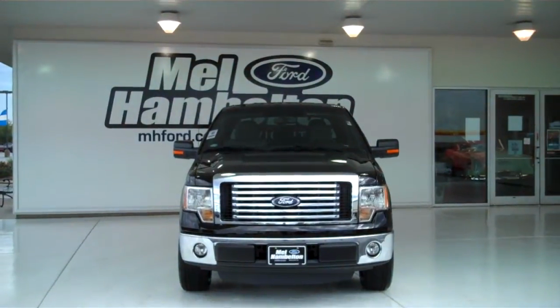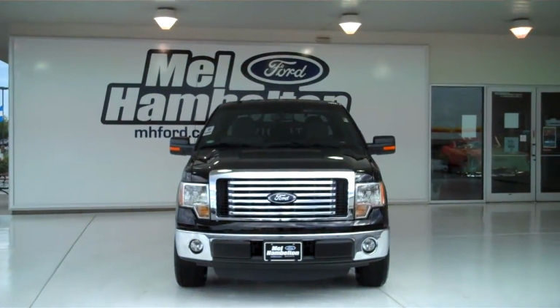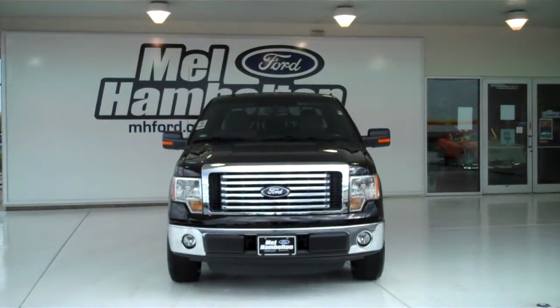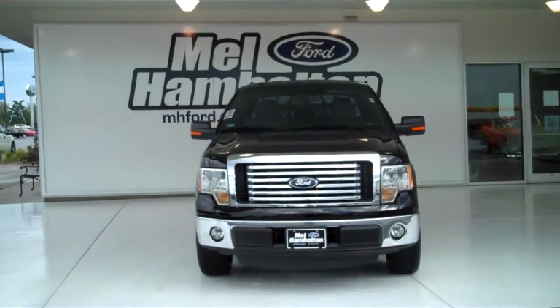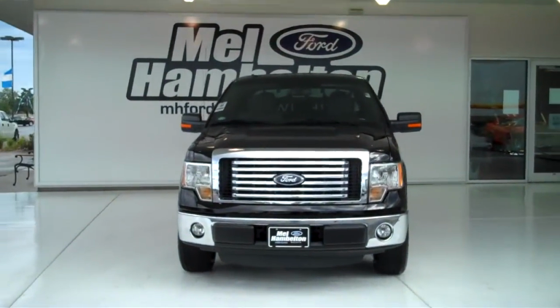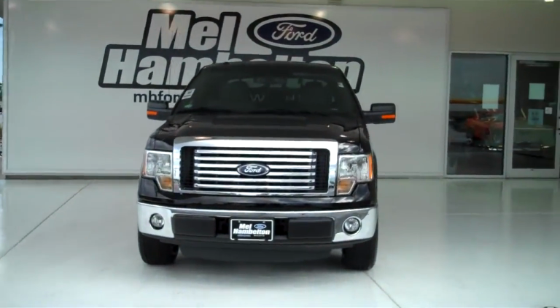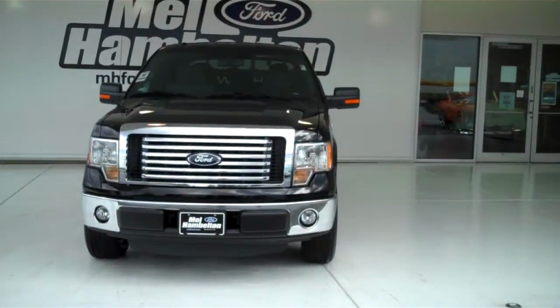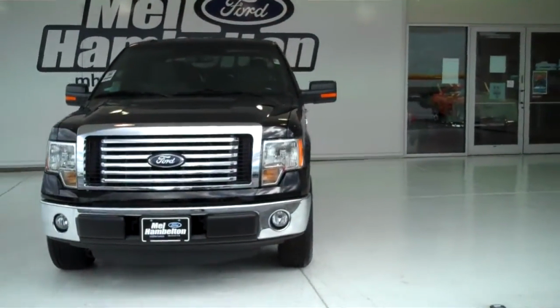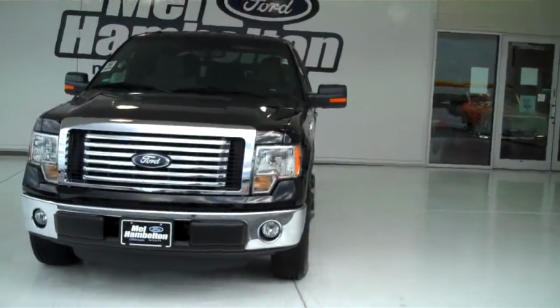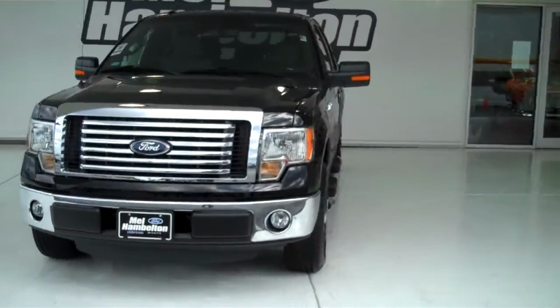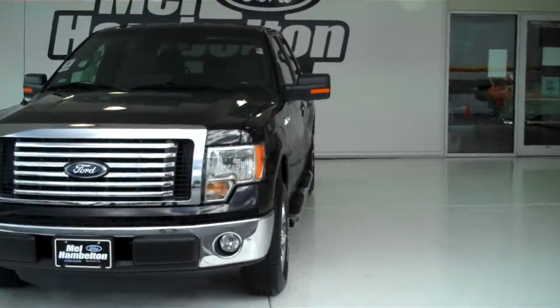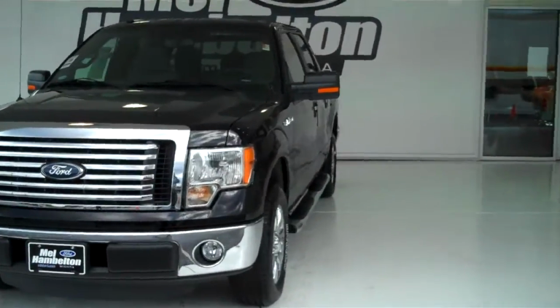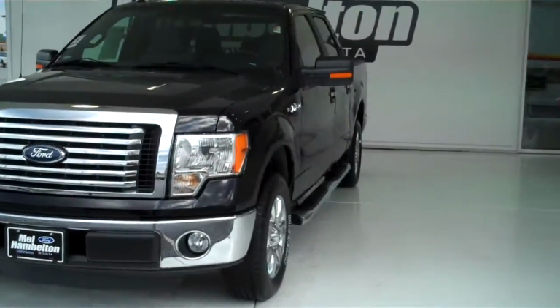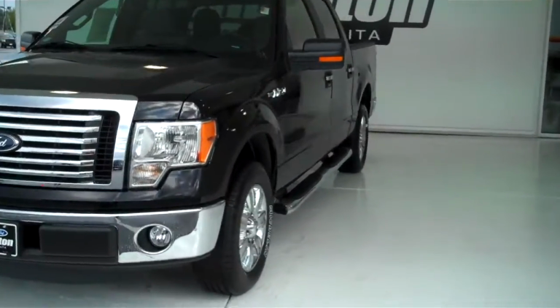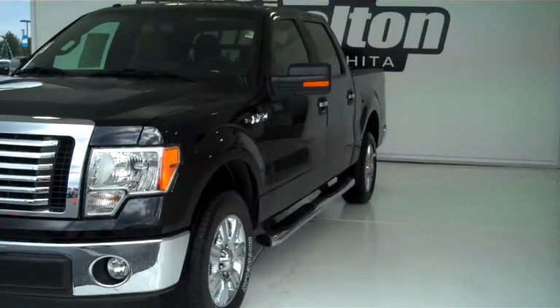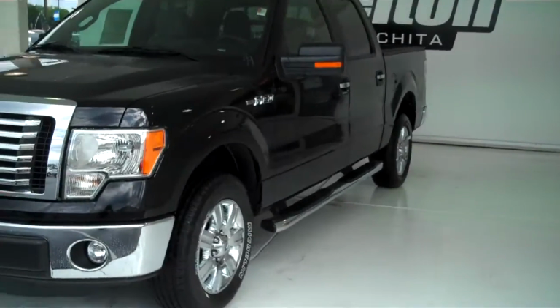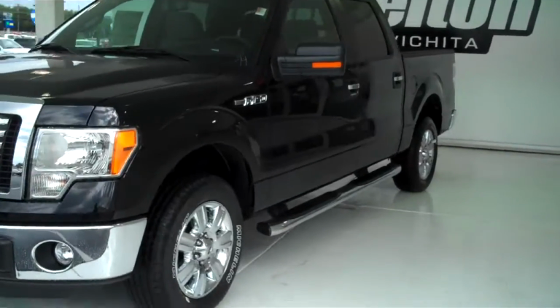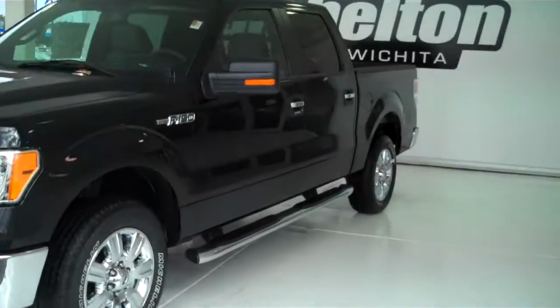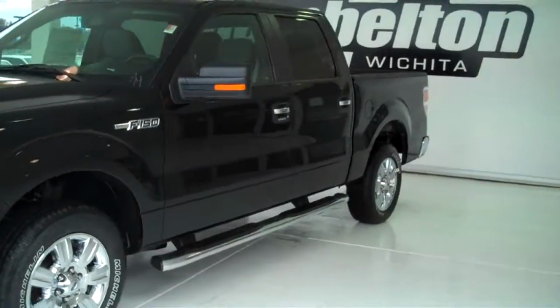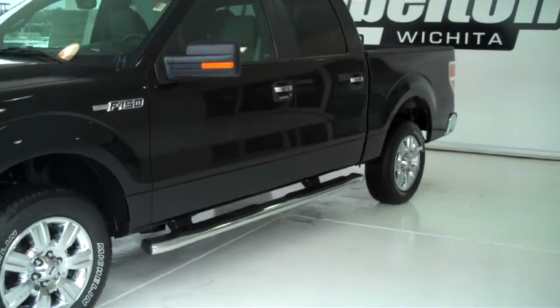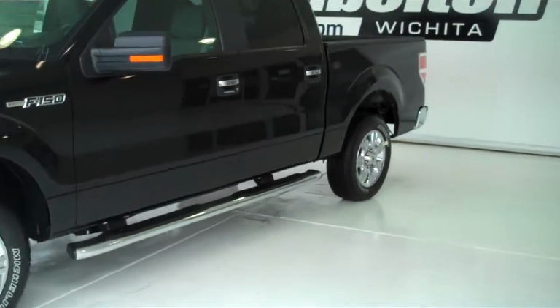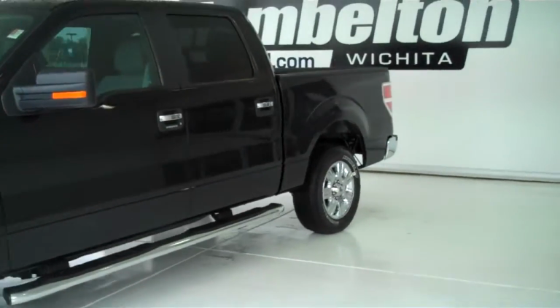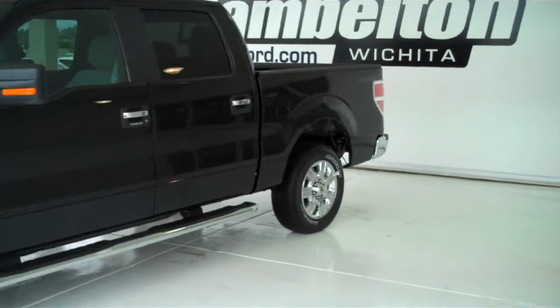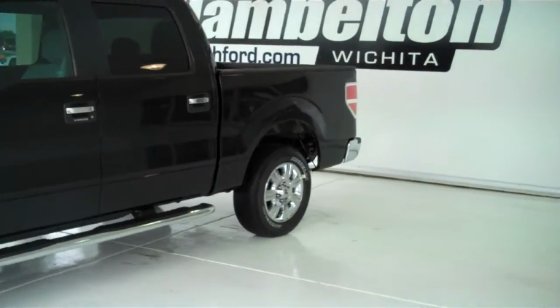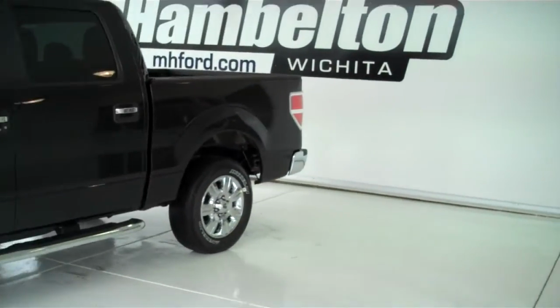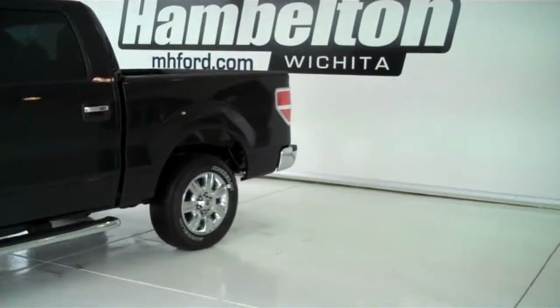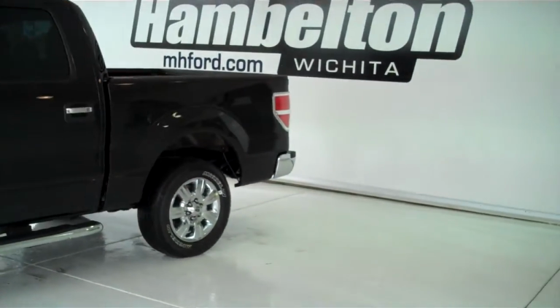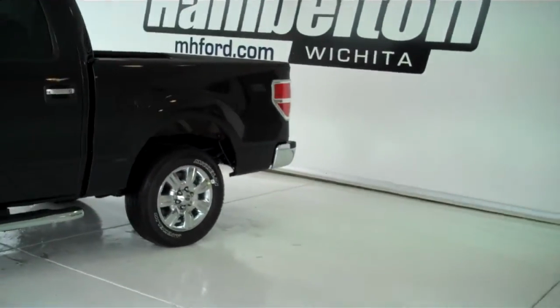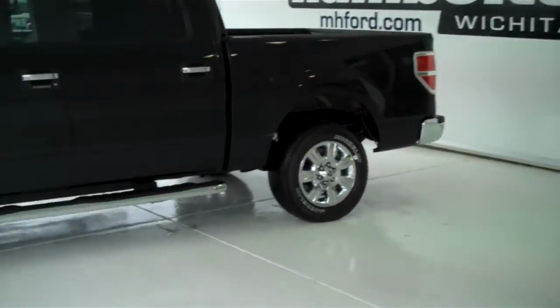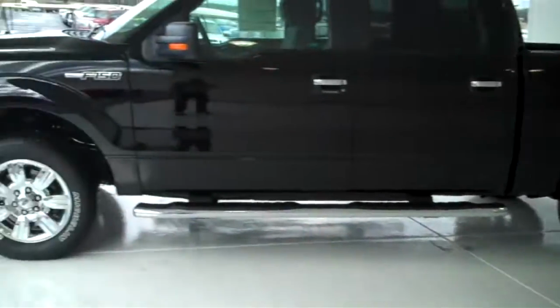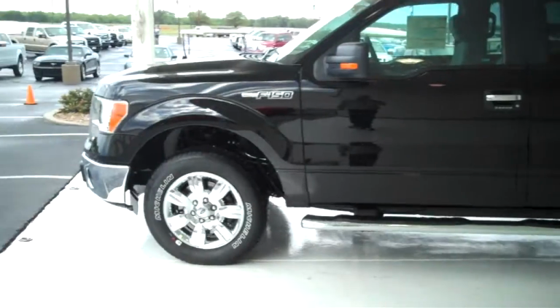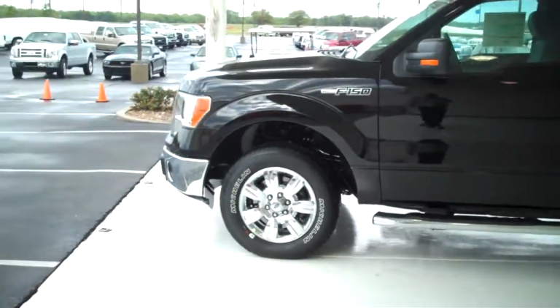Here we have a 2011 Ford F-150, XLT, black in color. This one is brand new — everything is in brand new condition.